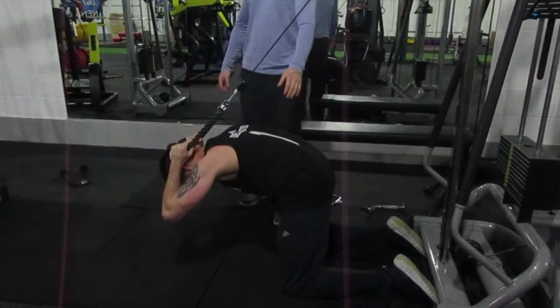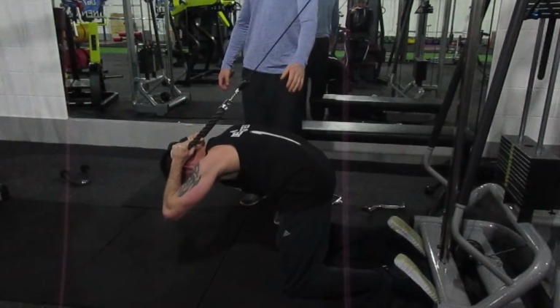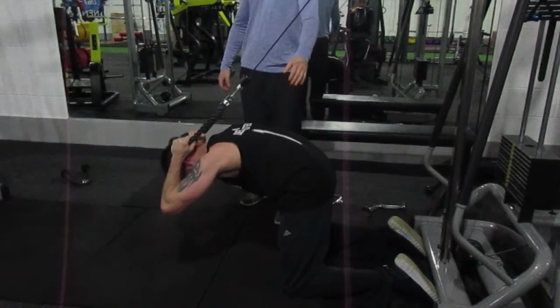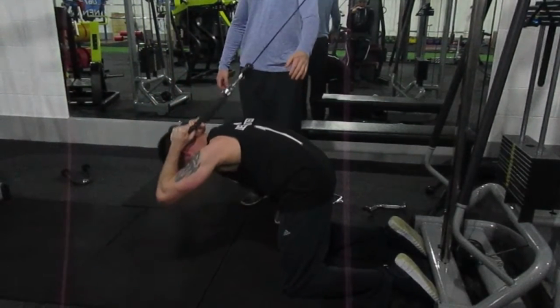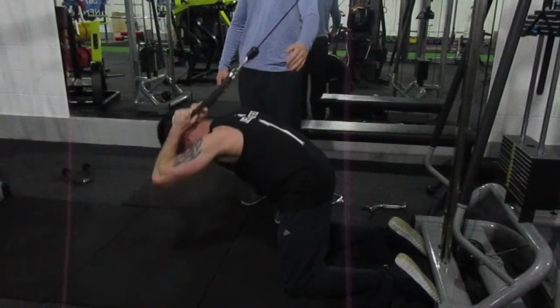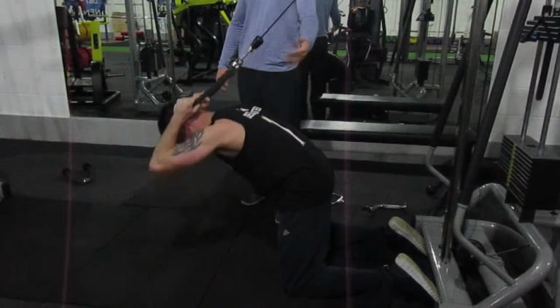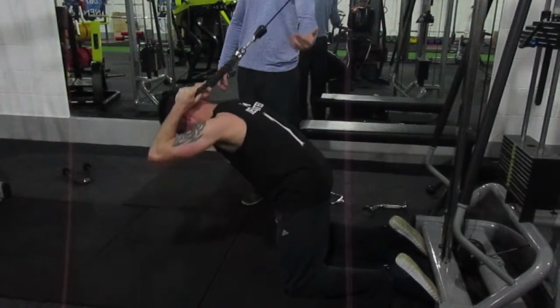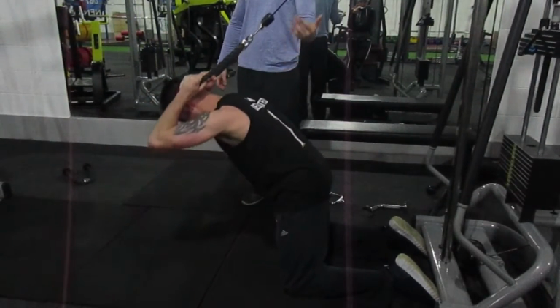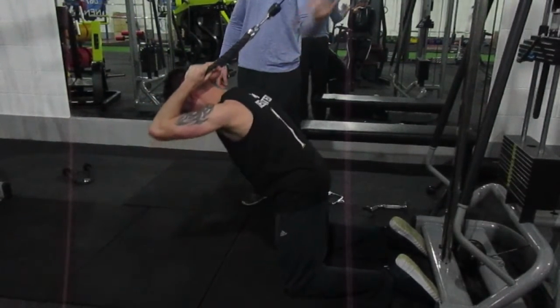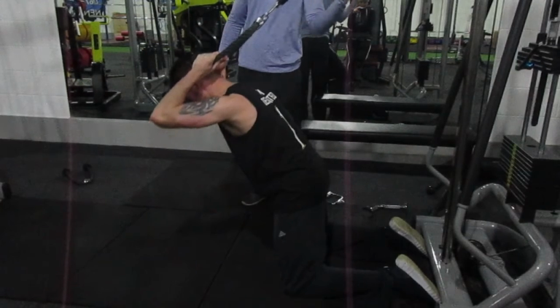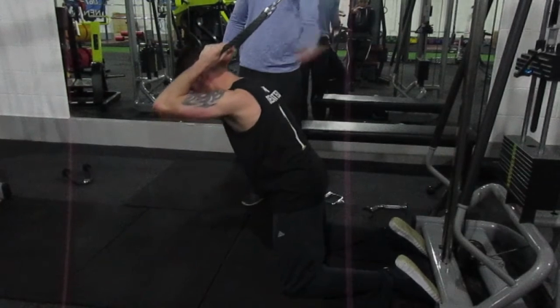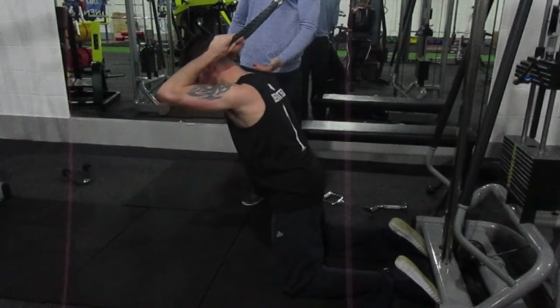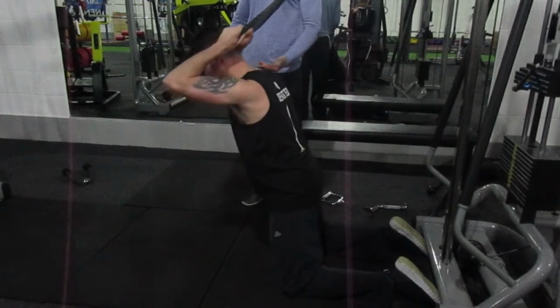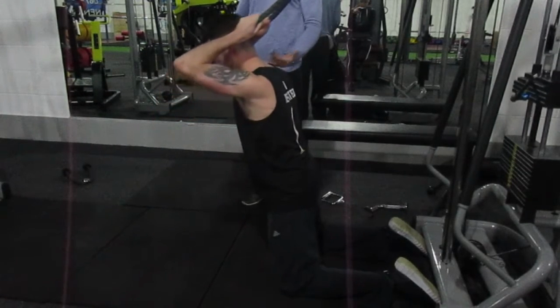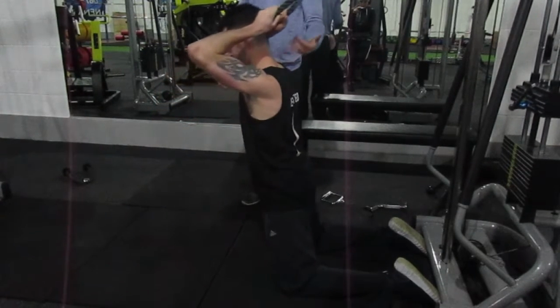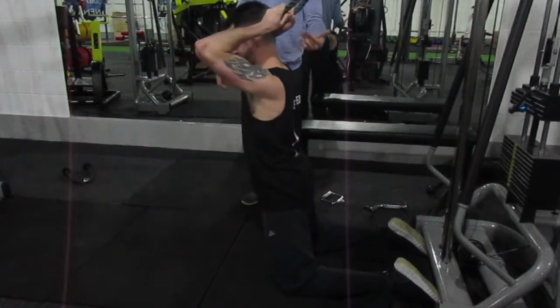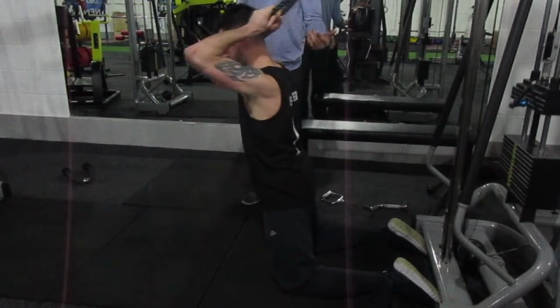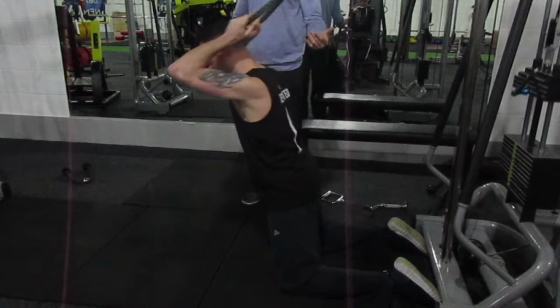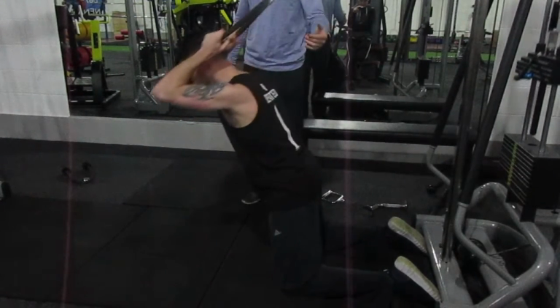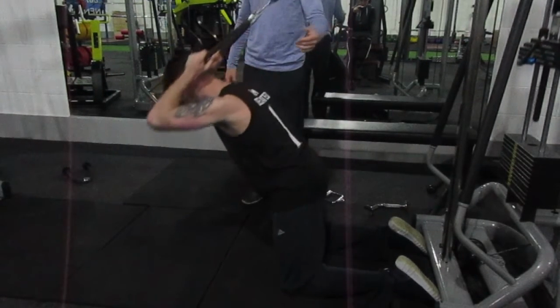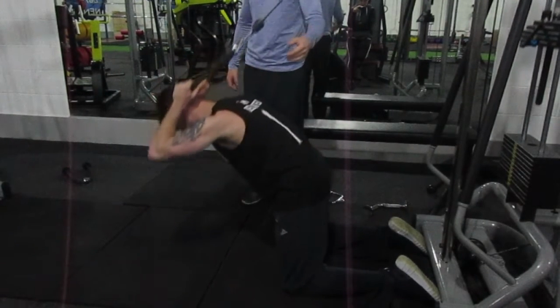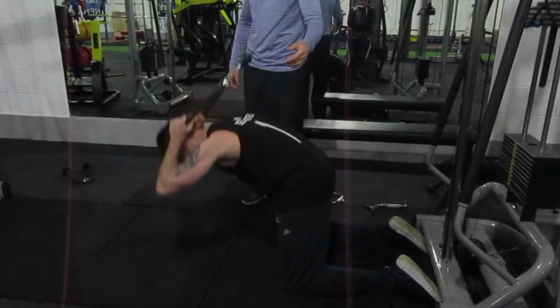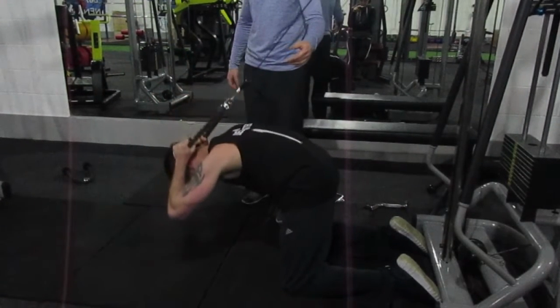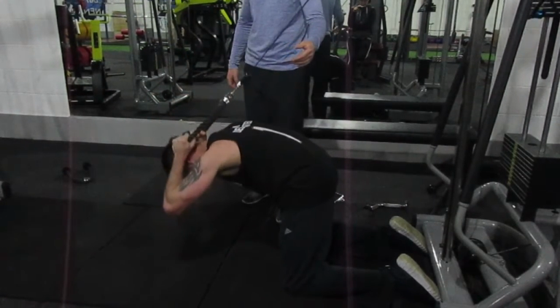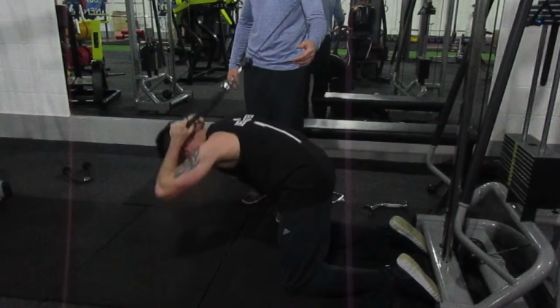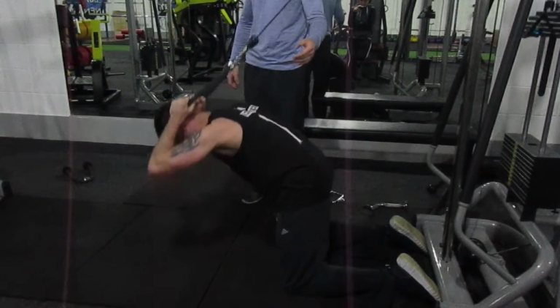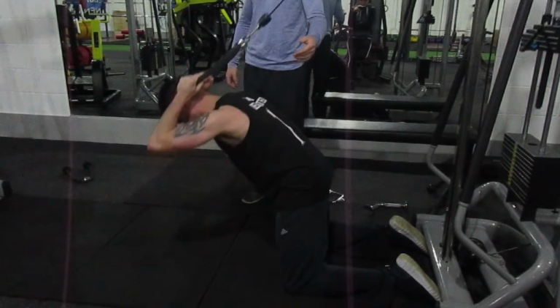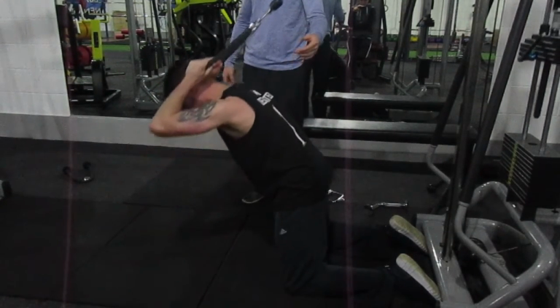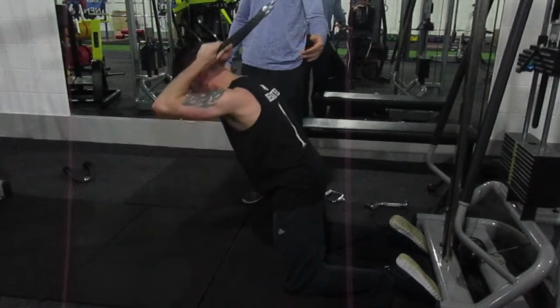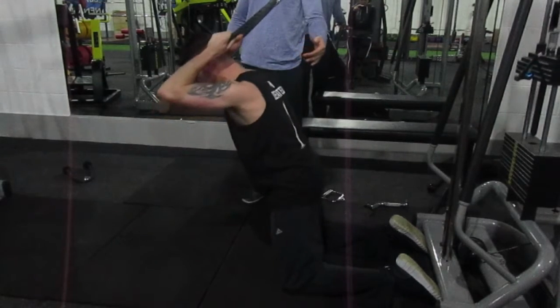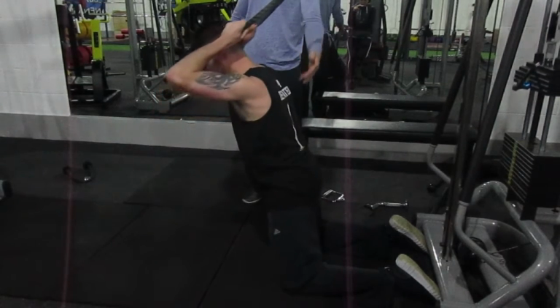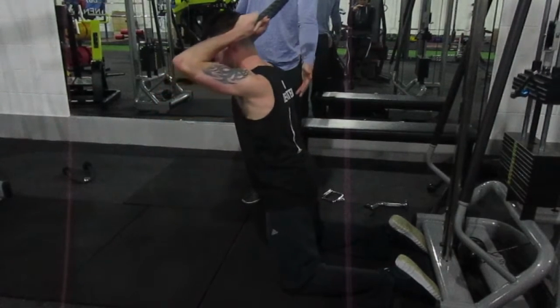On the way down, he's going to do it a bit faster. So we really want to crunch, breathe out, and extend.